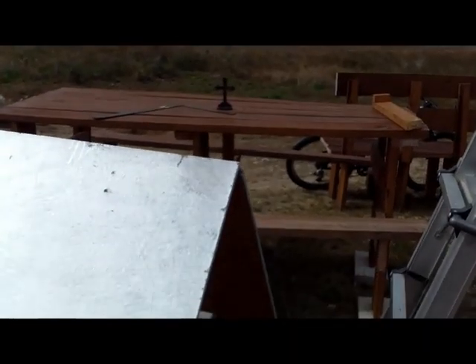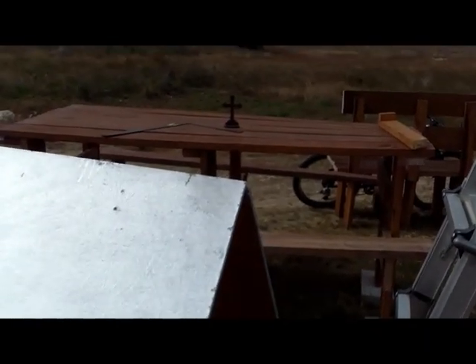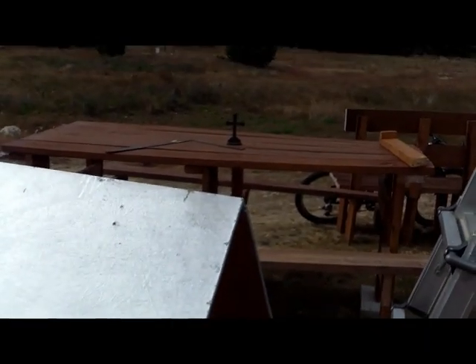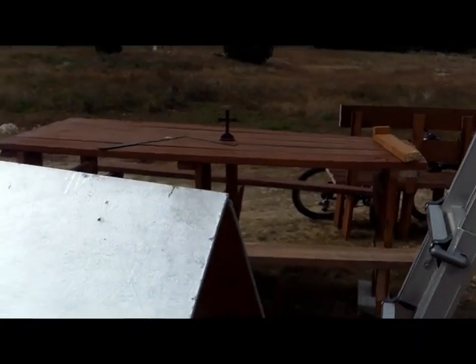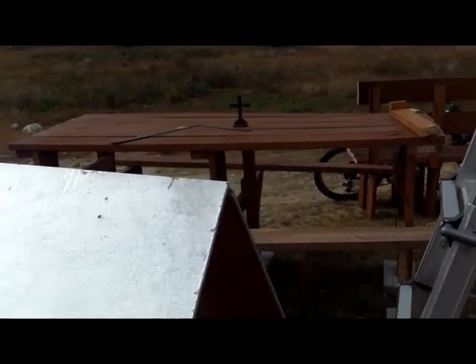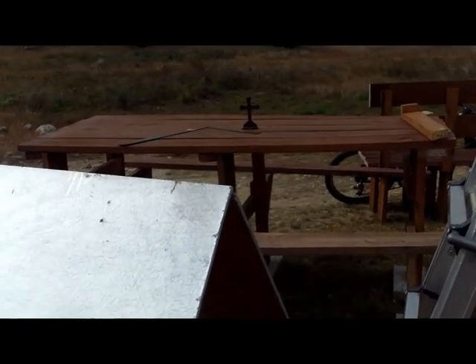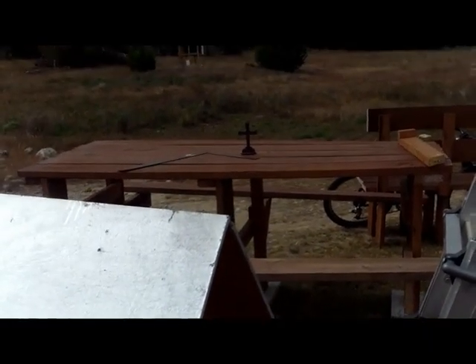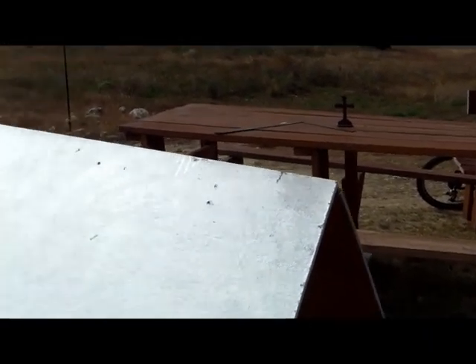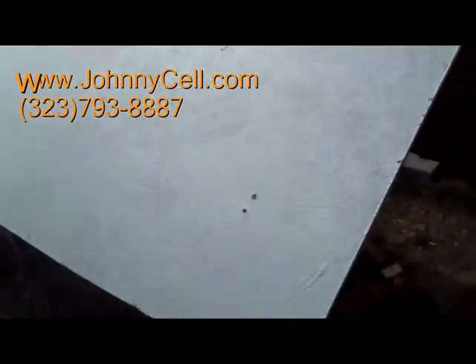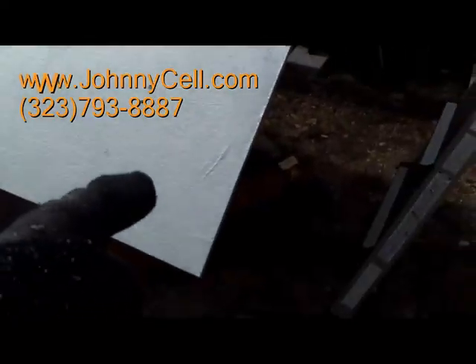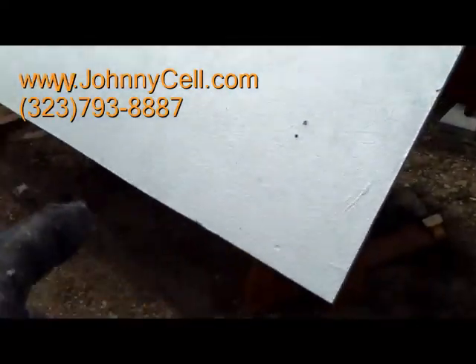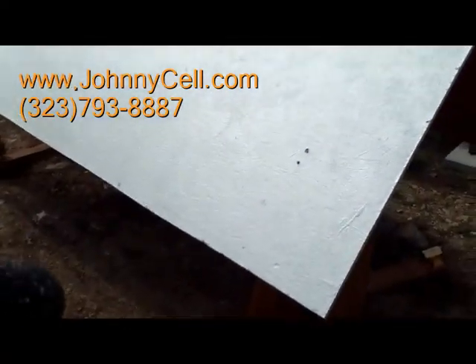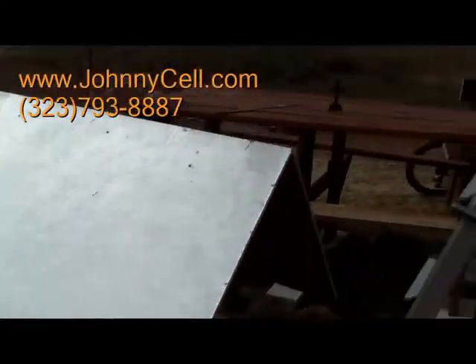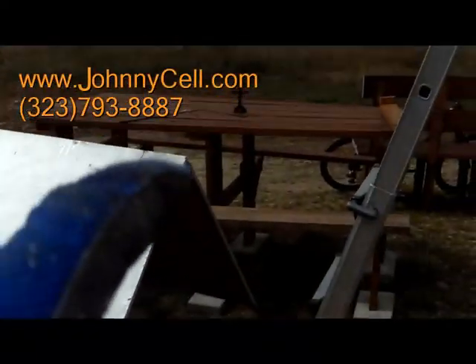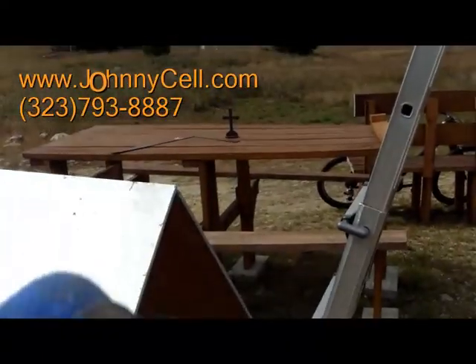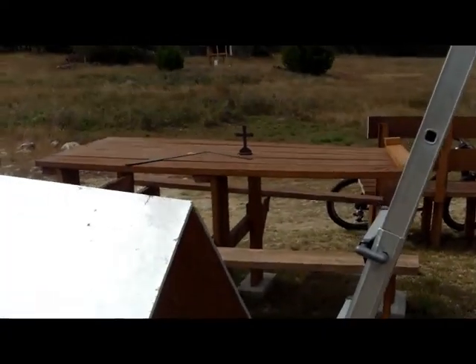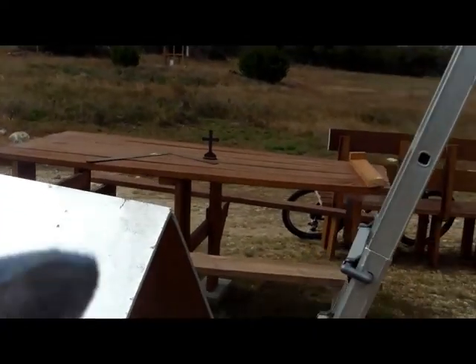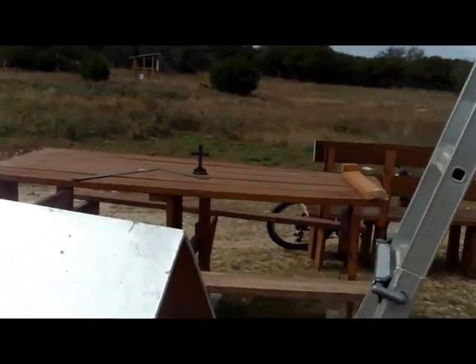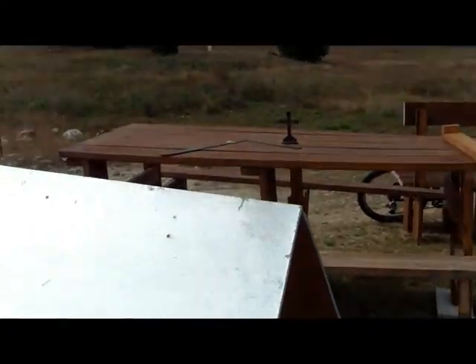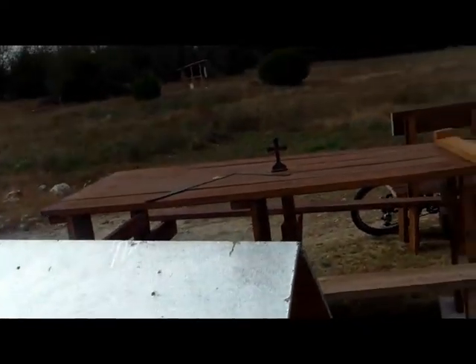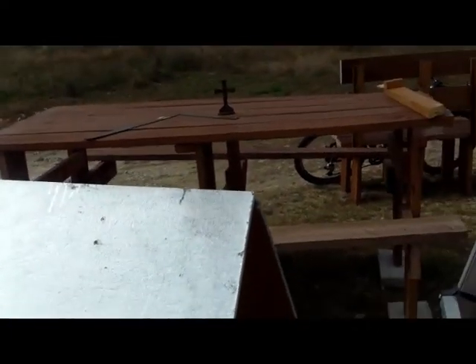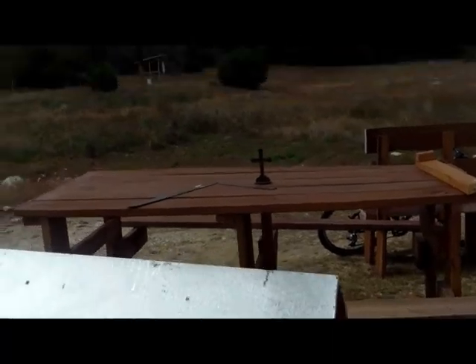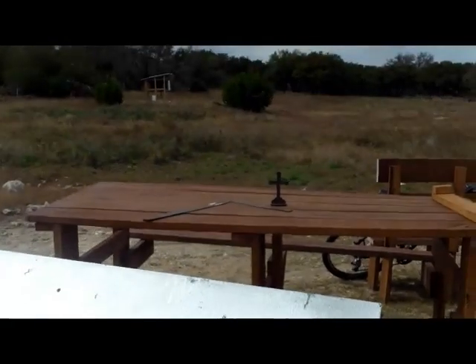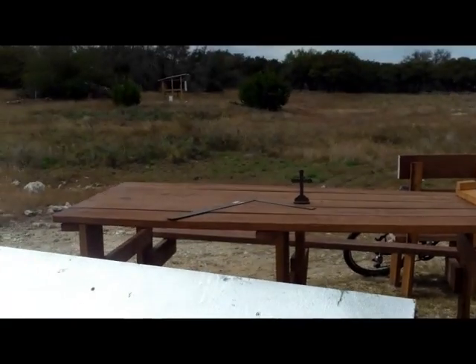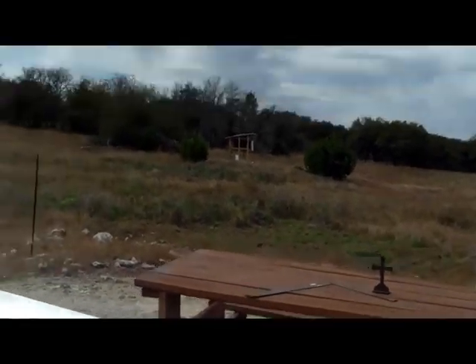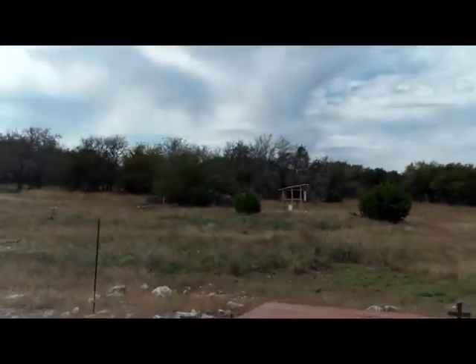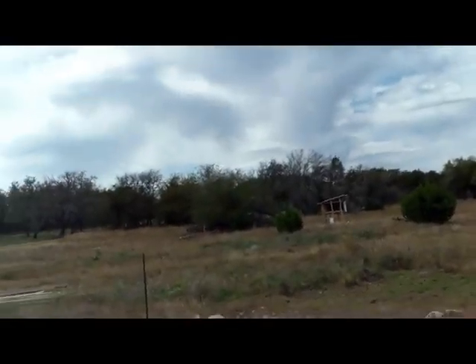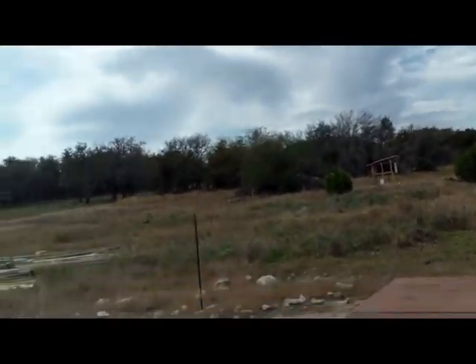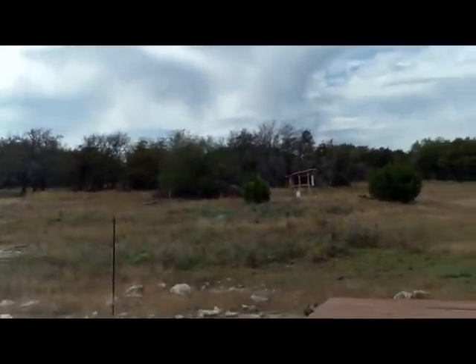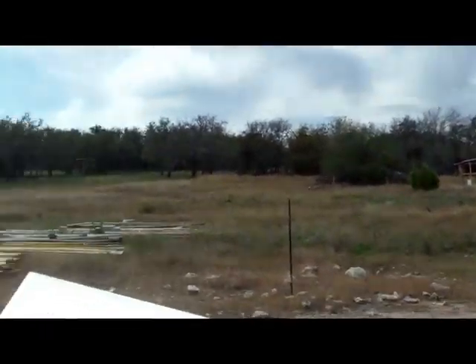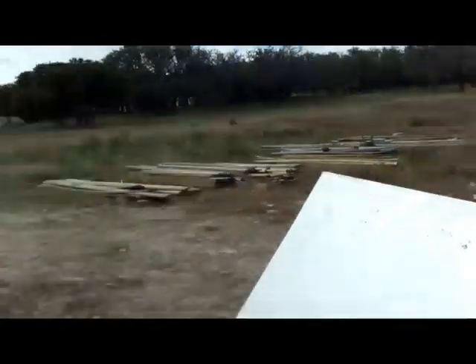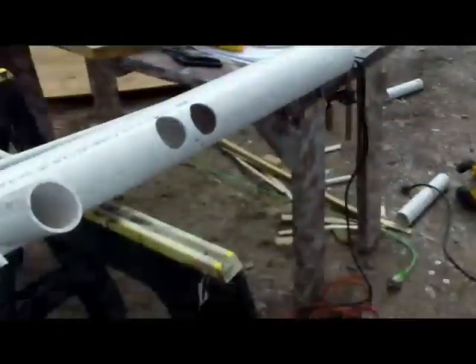Okay, man, today in Hopper the wind is blowing so hot it knocked off the roof of my outdoor bench. Anyway, the cross is still standing hard — it's a chicken coop.